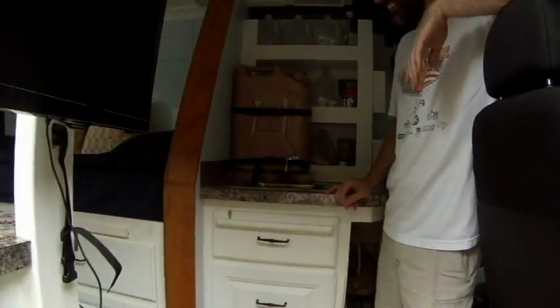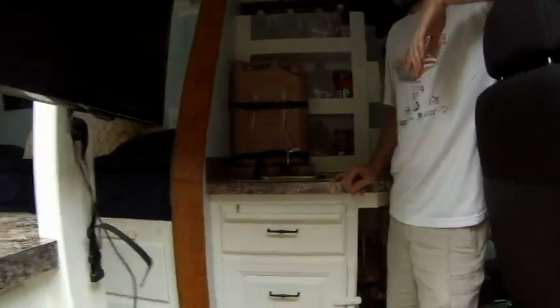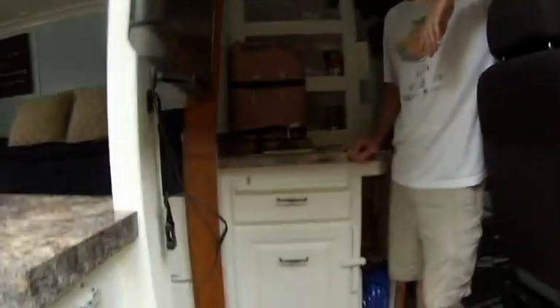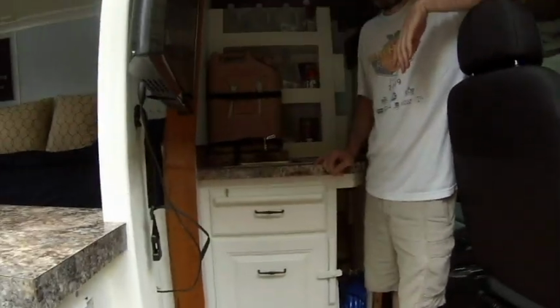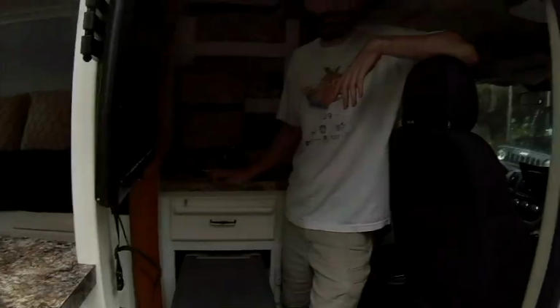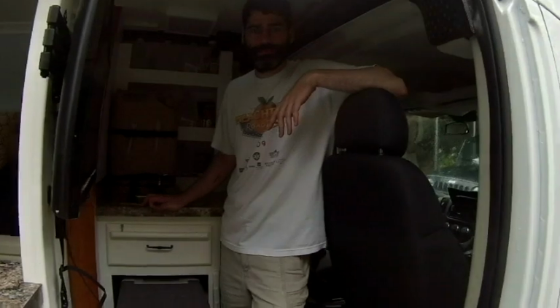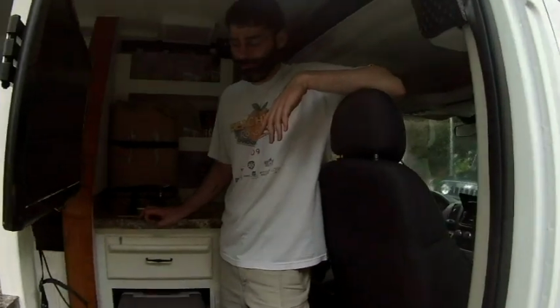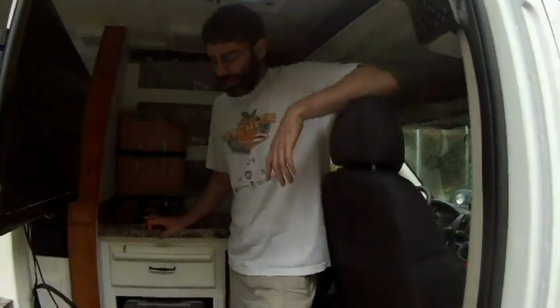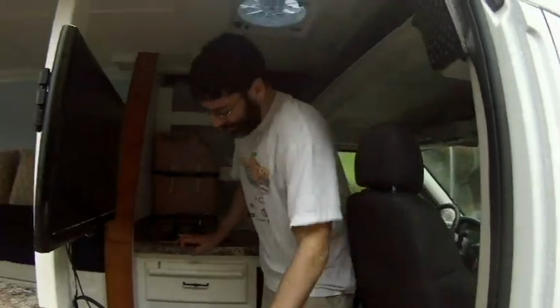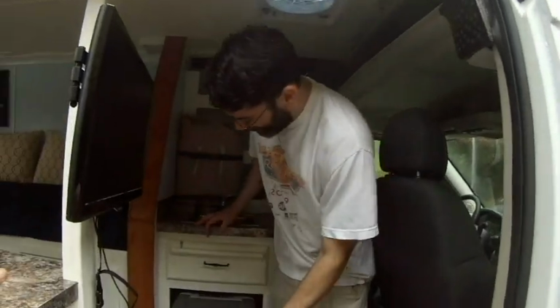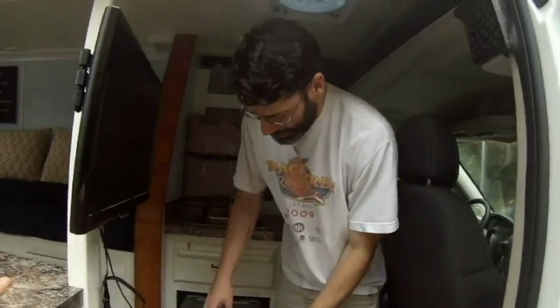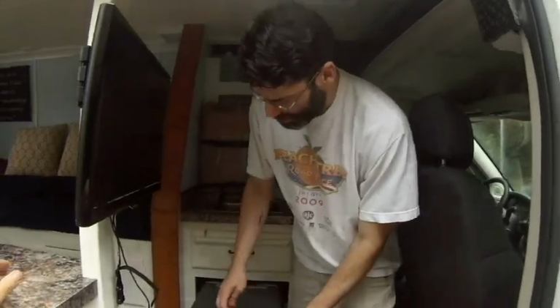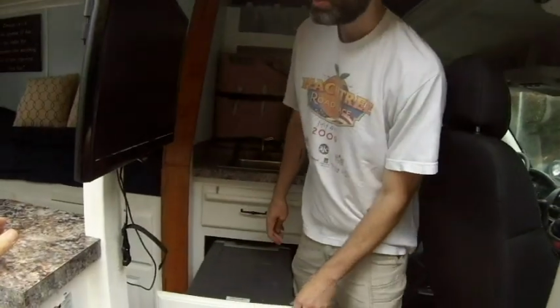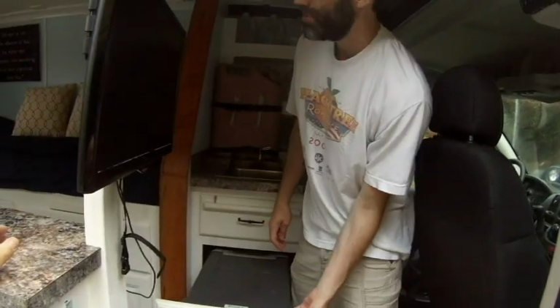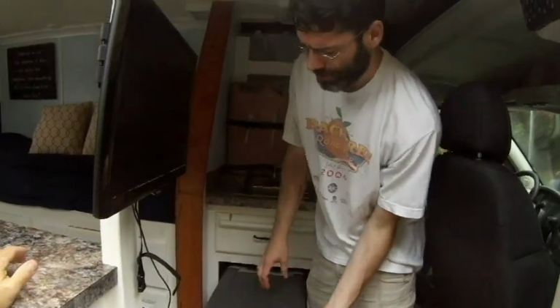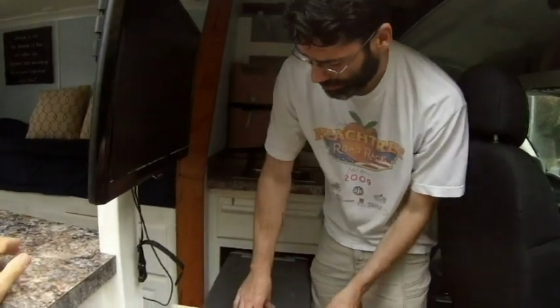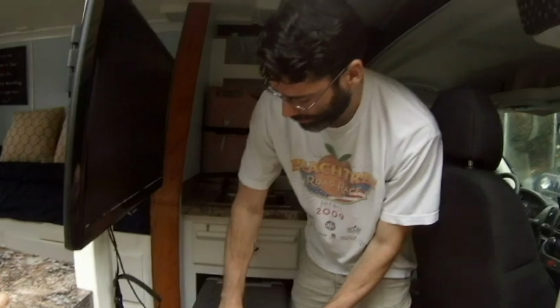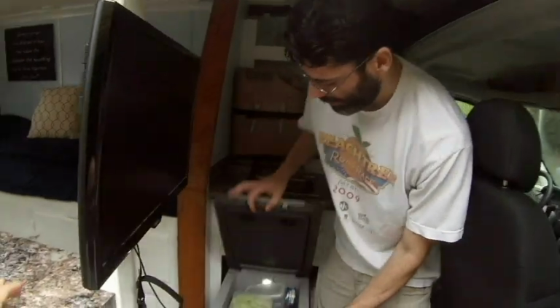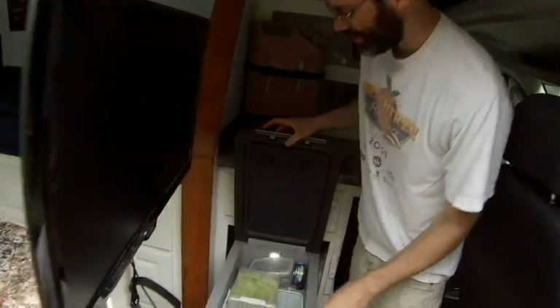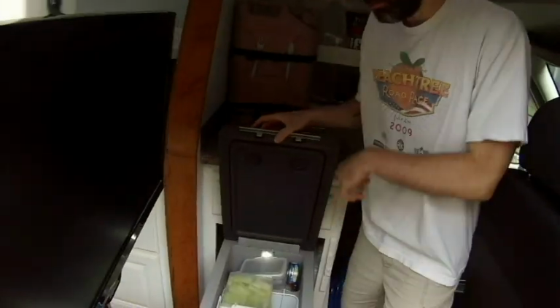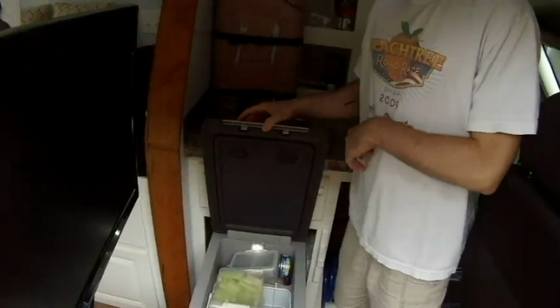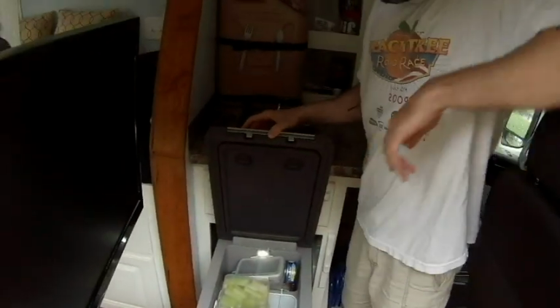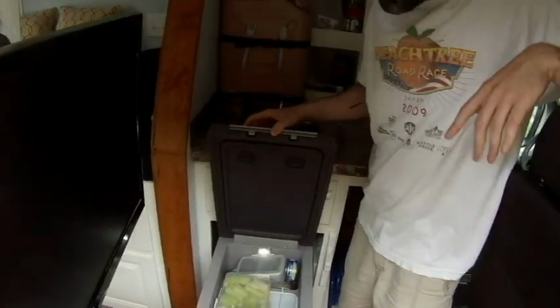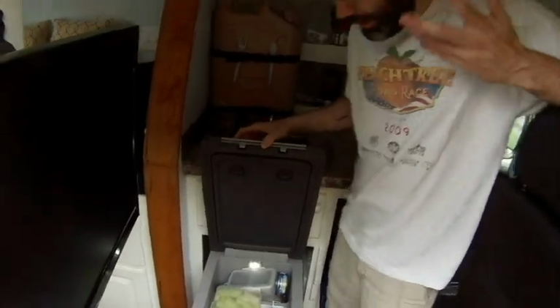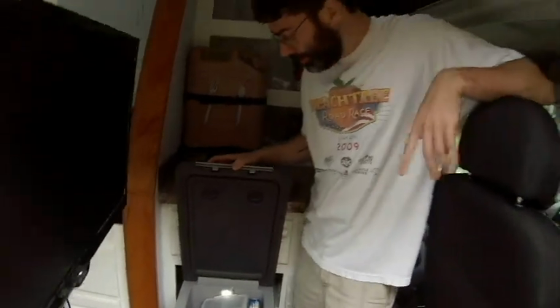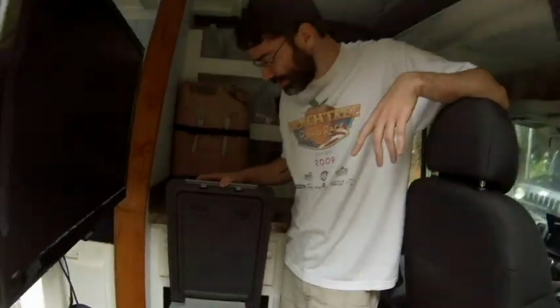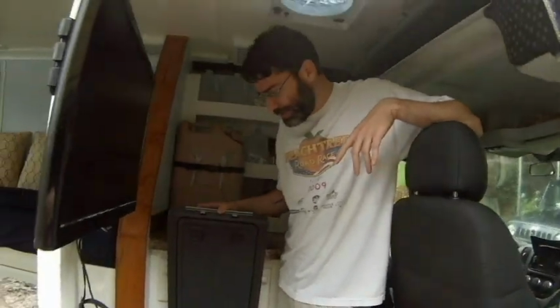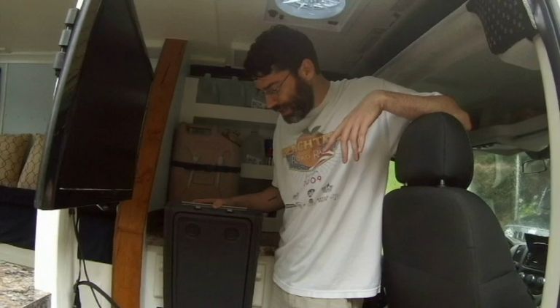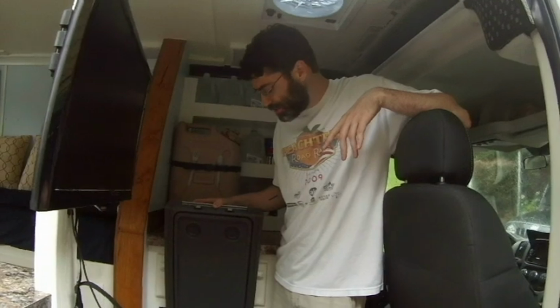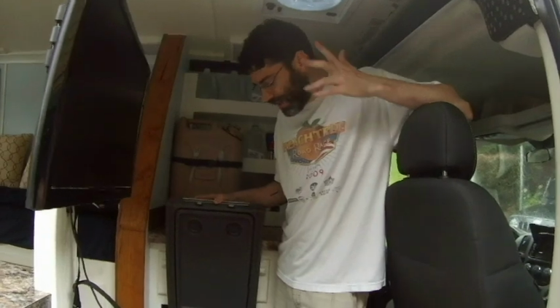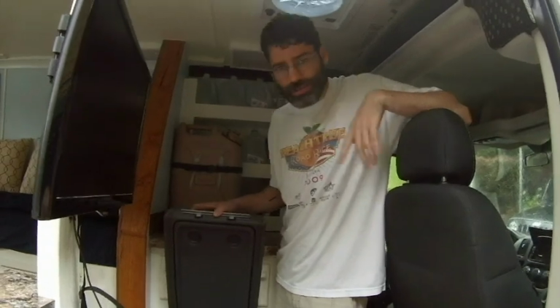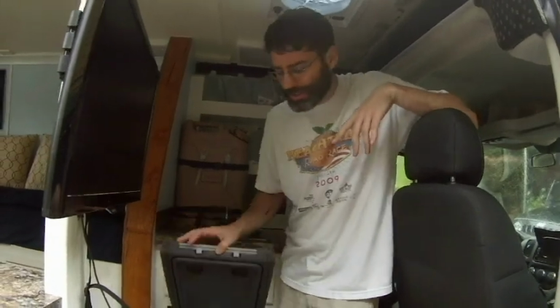Let's show the refrigerator space. This is your refrigerator — it's a Dometic CF040, I think, is the model number. I got everything I need in there: water, celery, eggs, salad, tuna, et cetera.